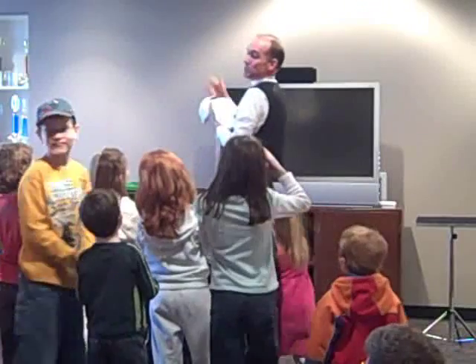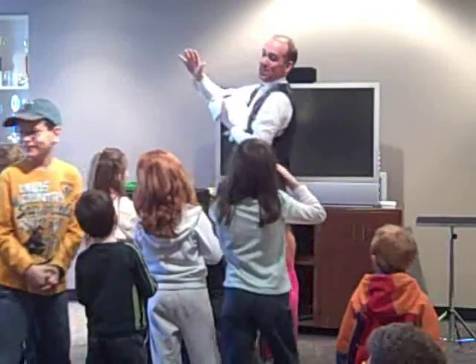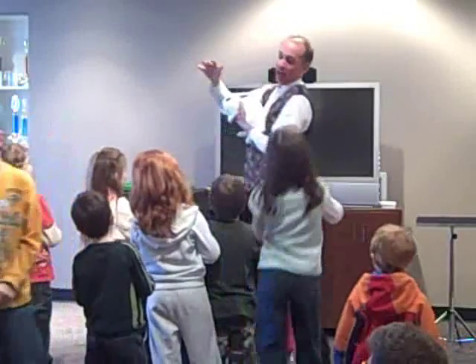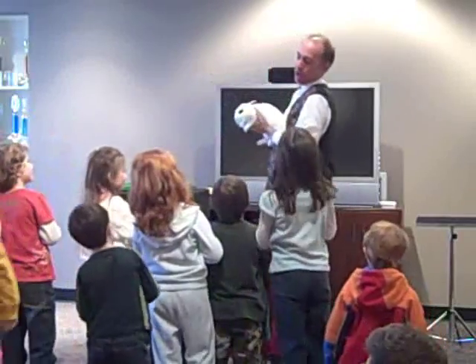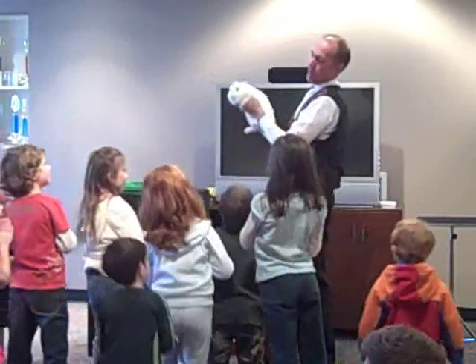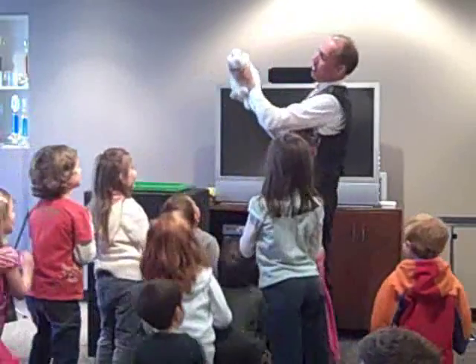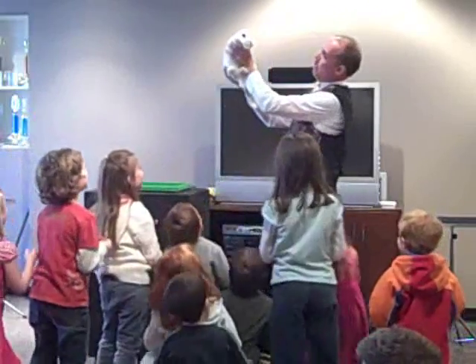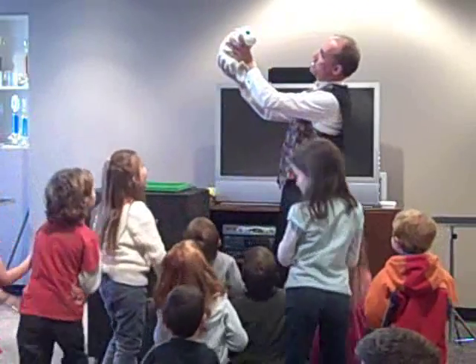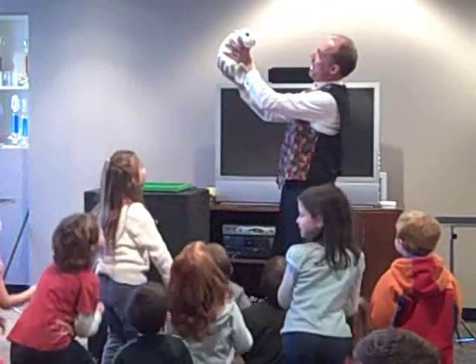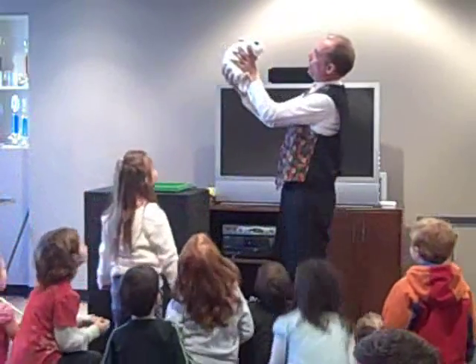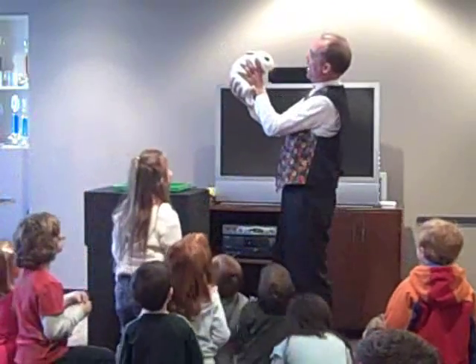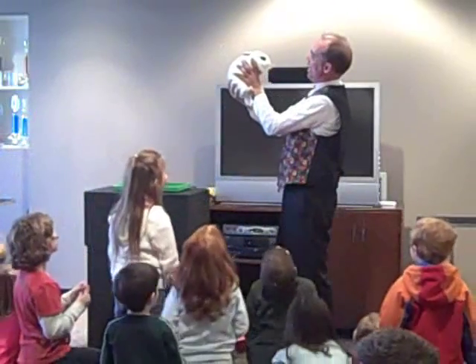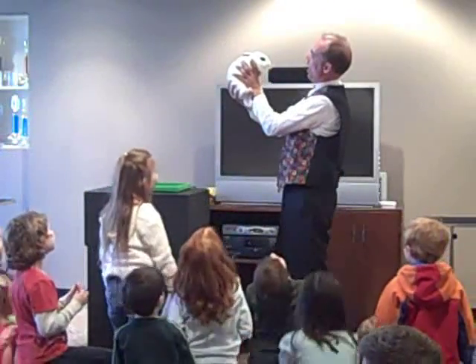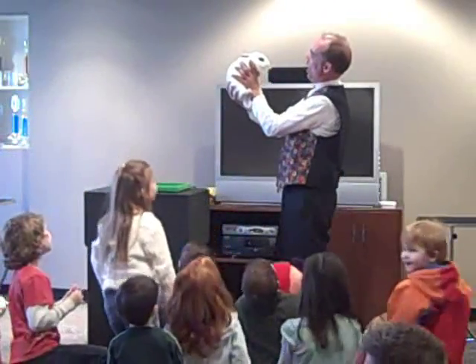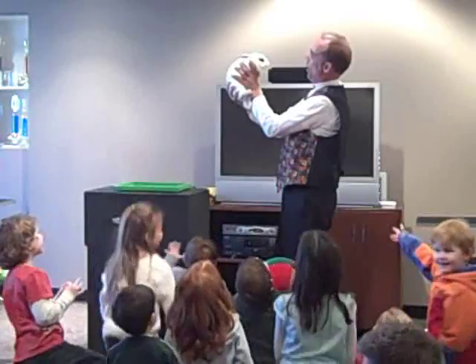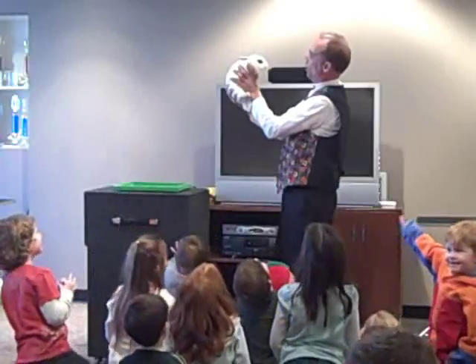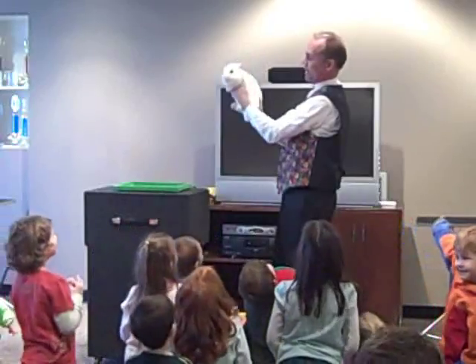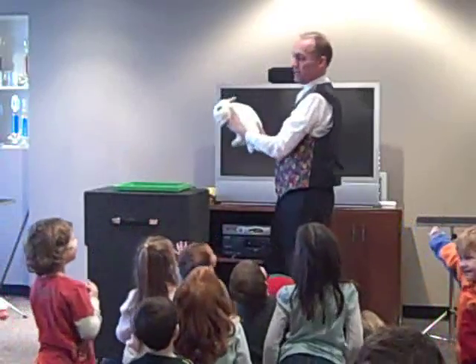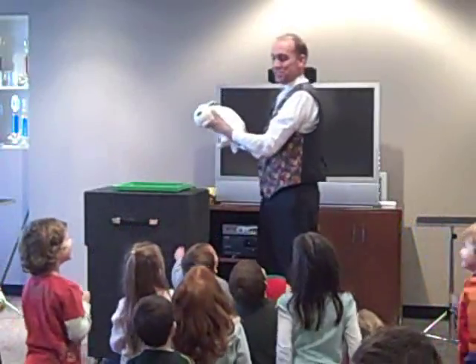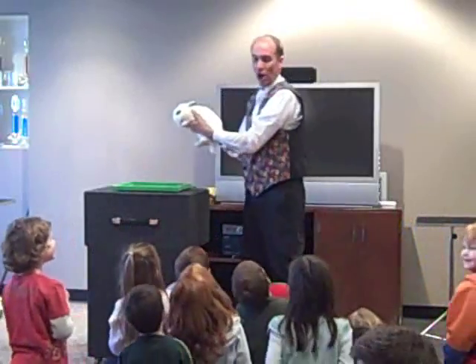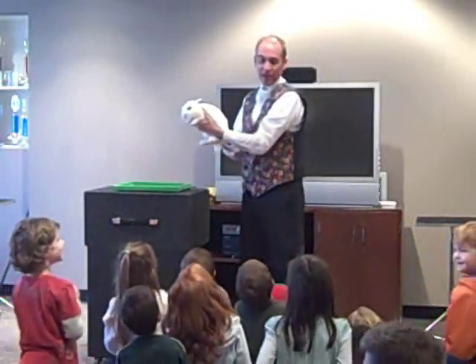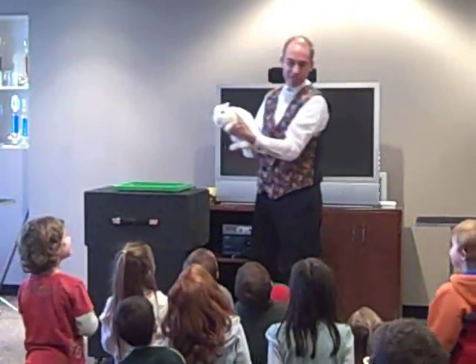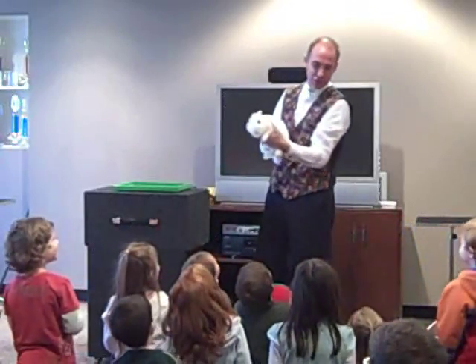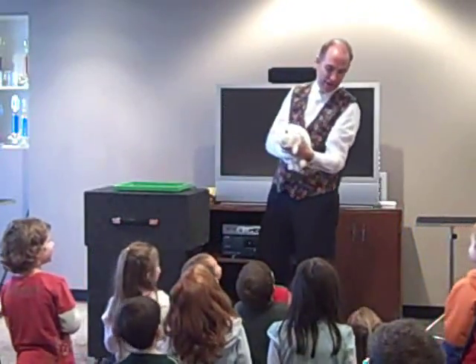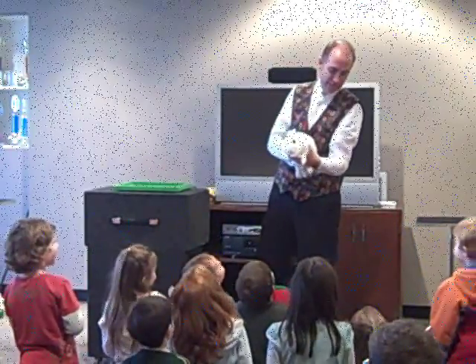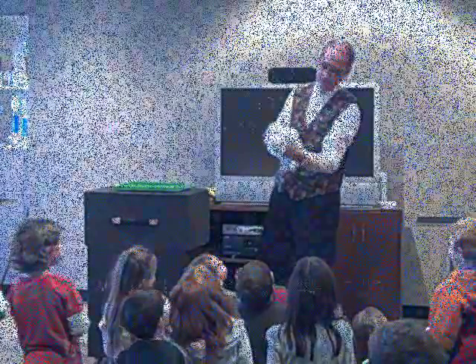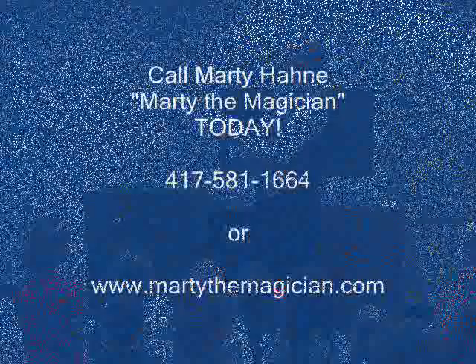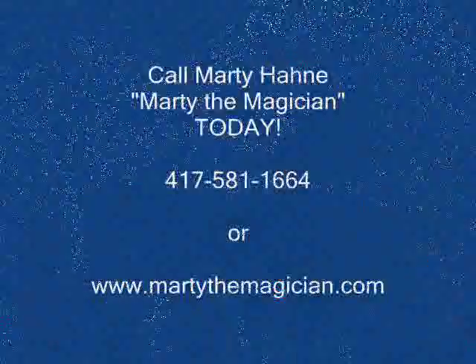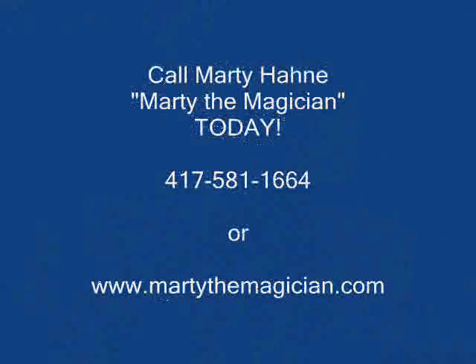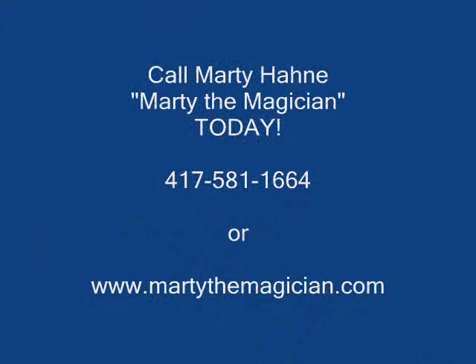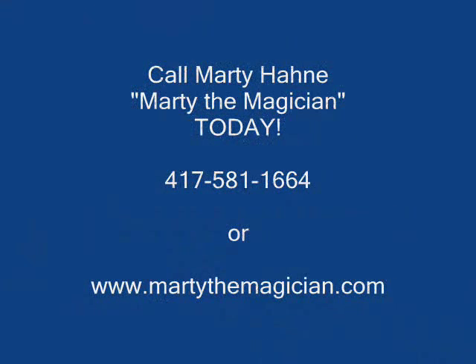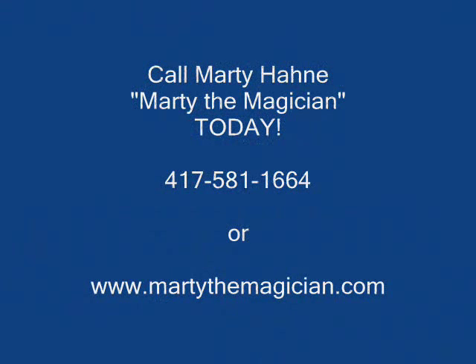Let's all sit down and we can all meet the bunny rabbit. Oh, look at this. This is Charlie. Everyone say hi, Charlie. Hi, Charlie.